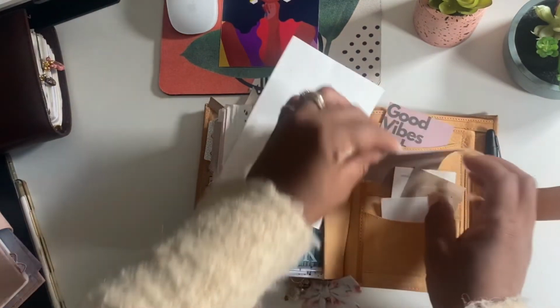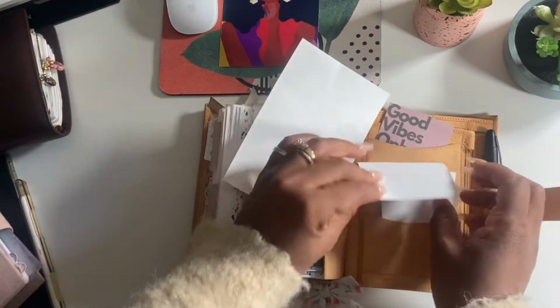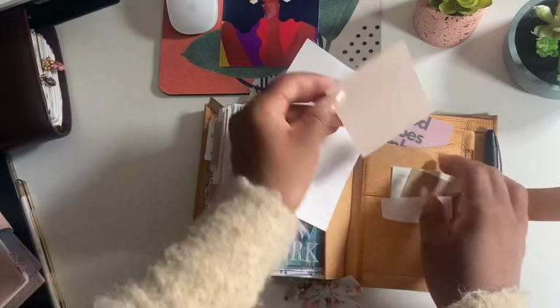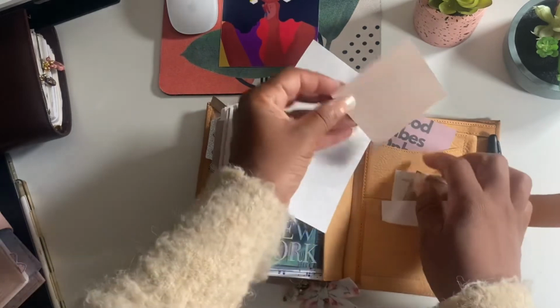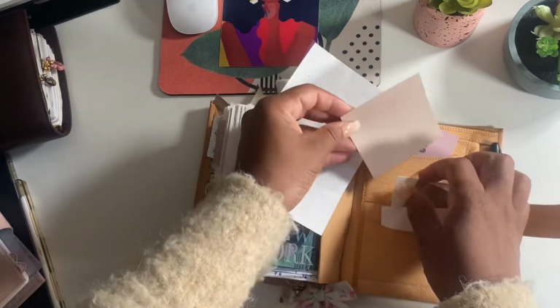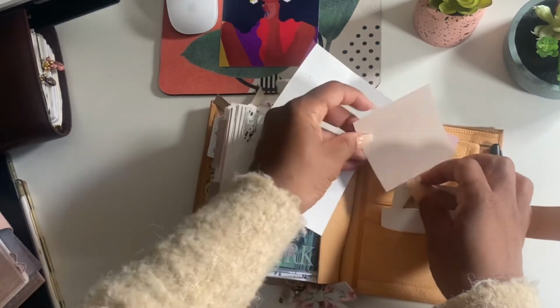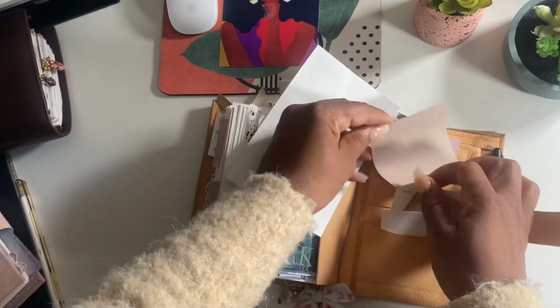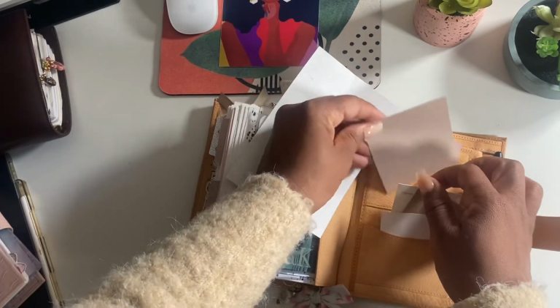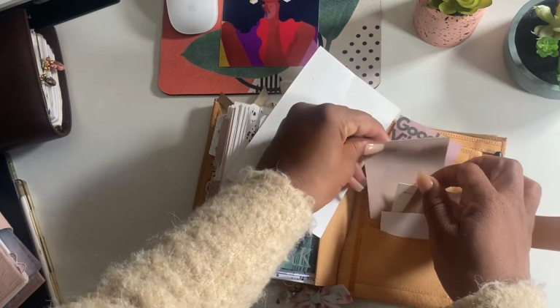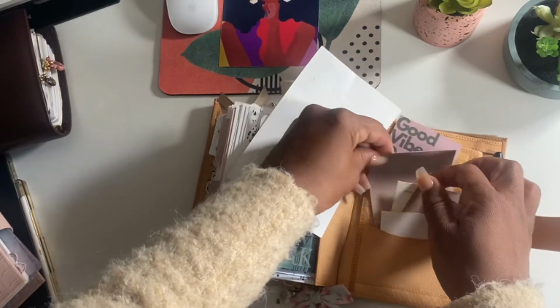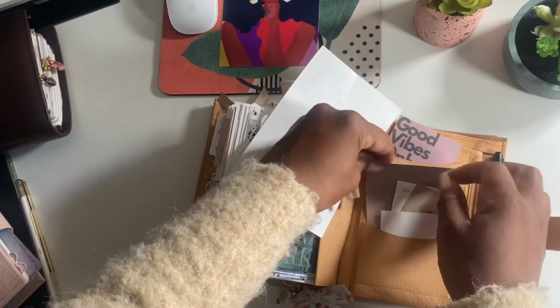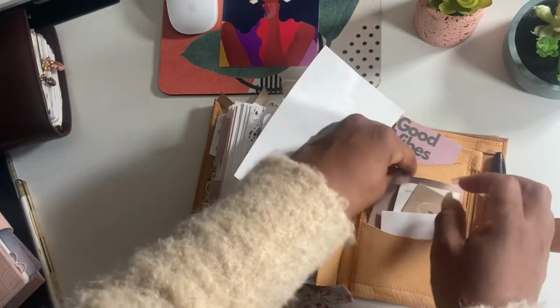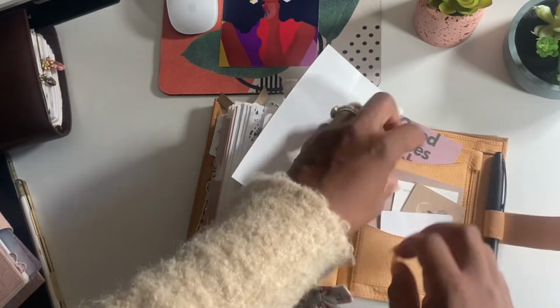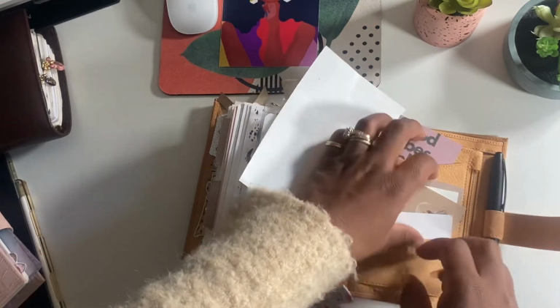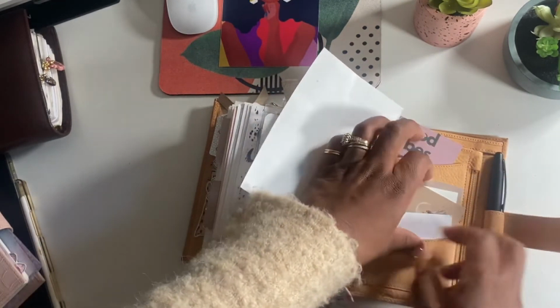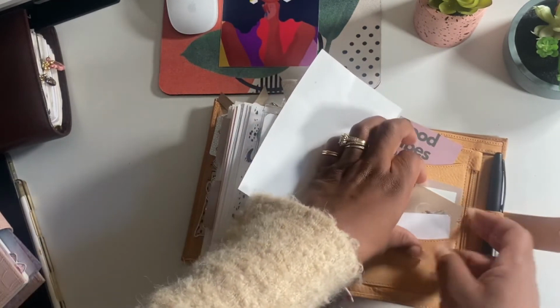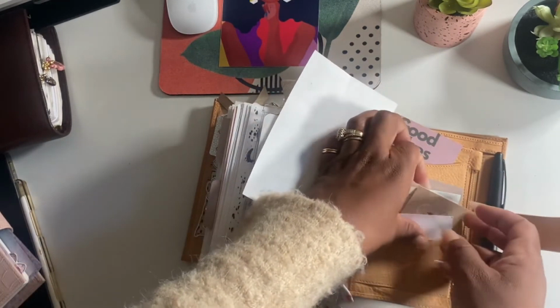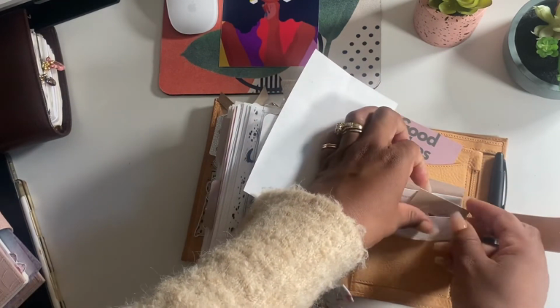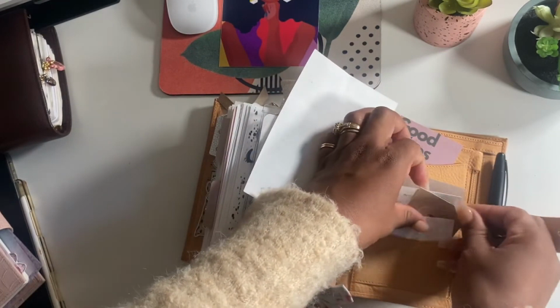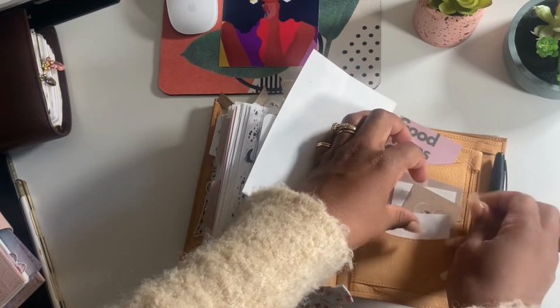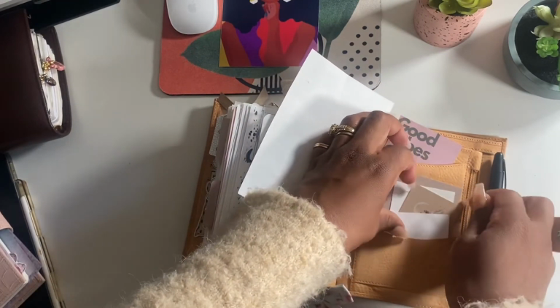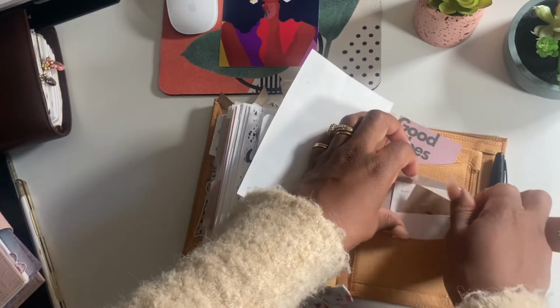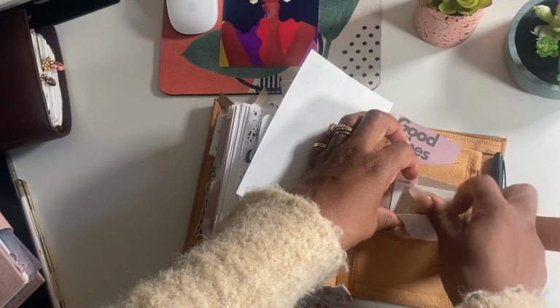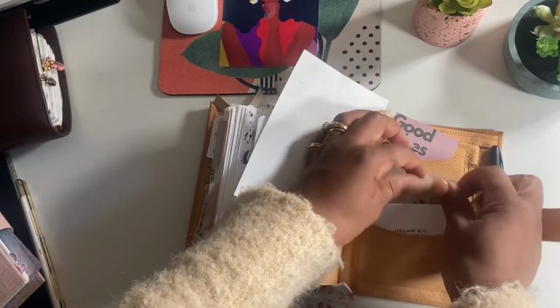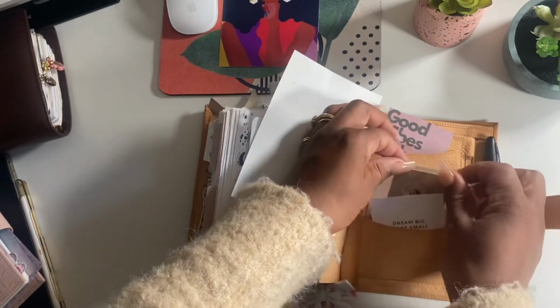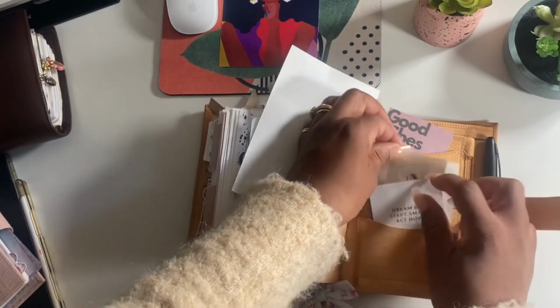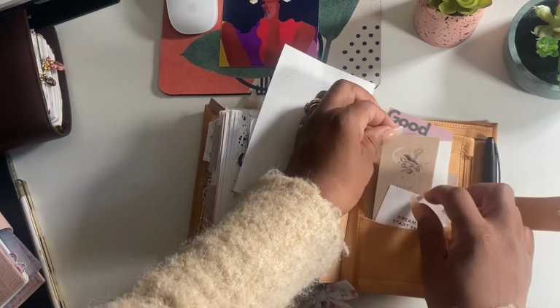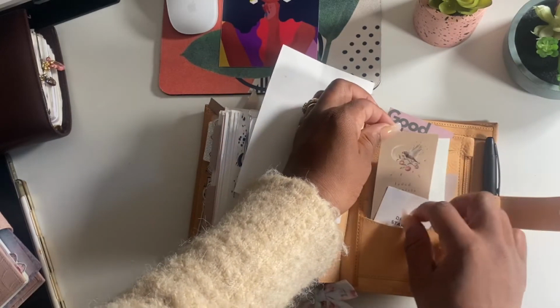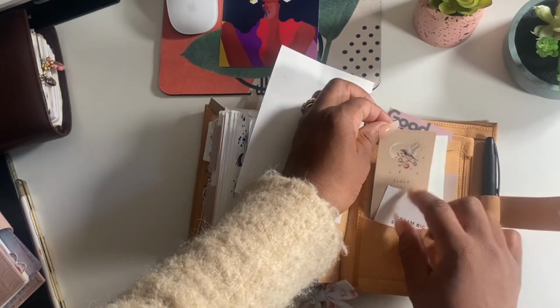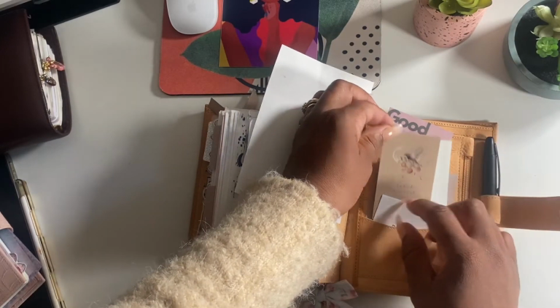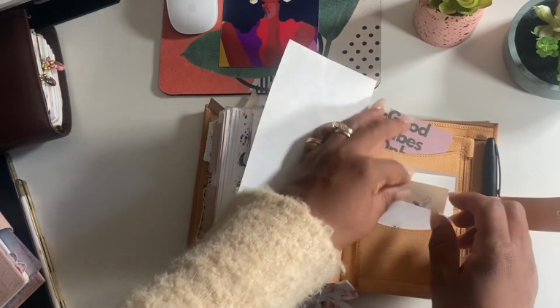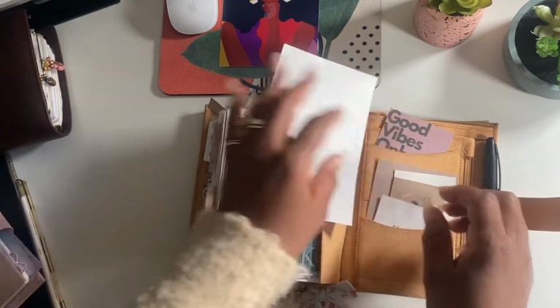Some sticky notes from Cloth and Paper, and this is a card I received with my purchase from Faded Chronicle.